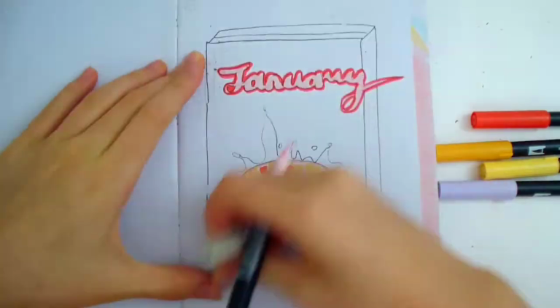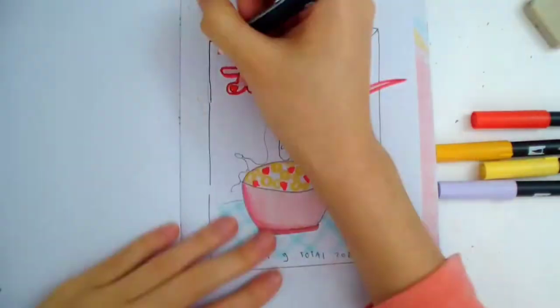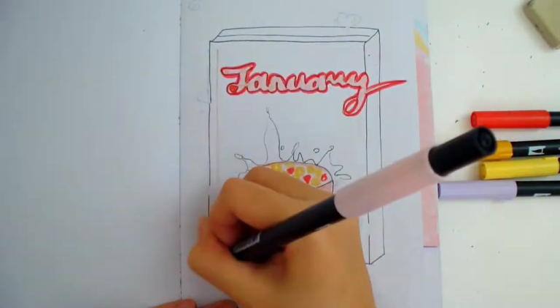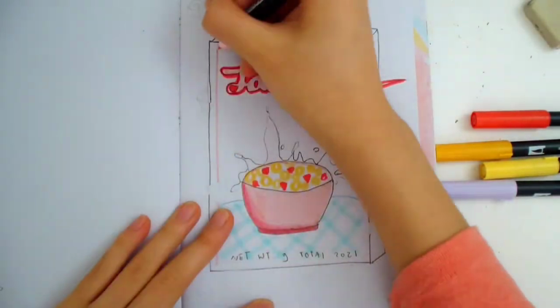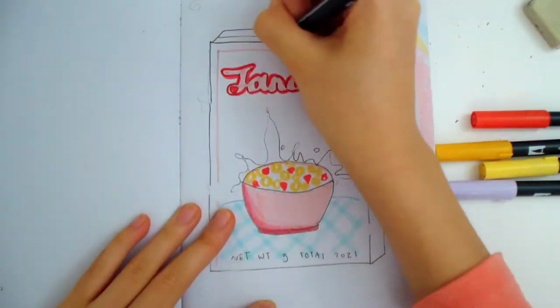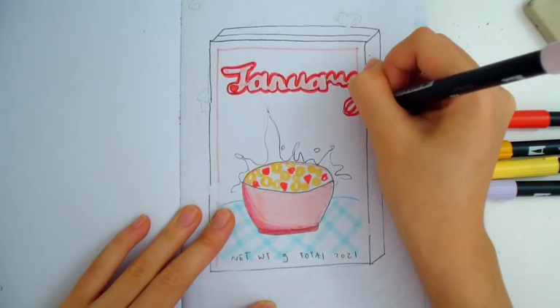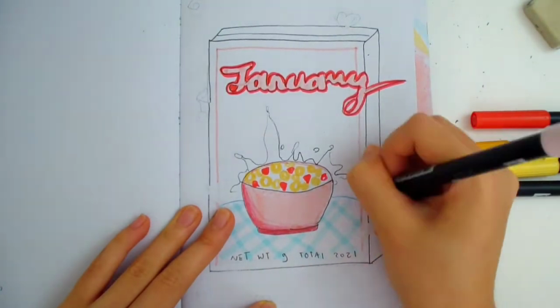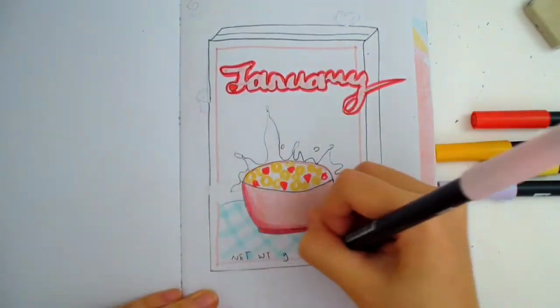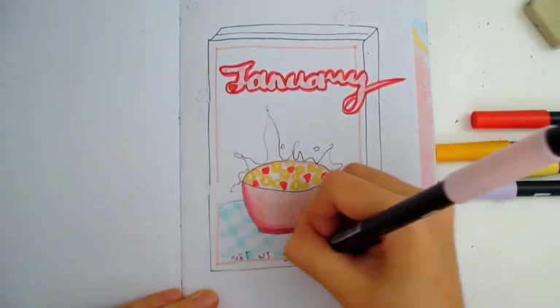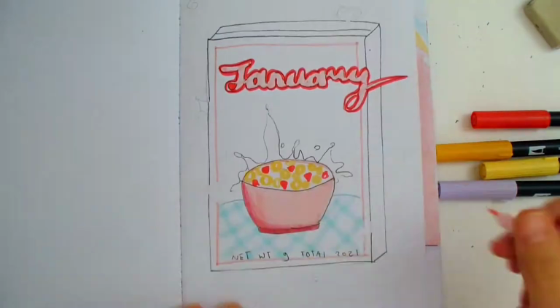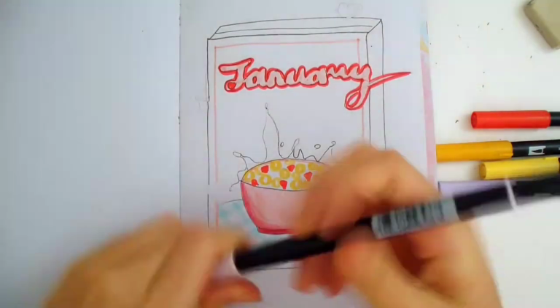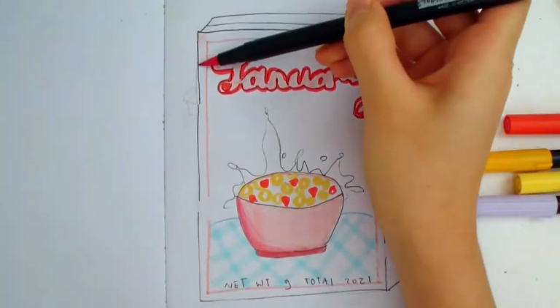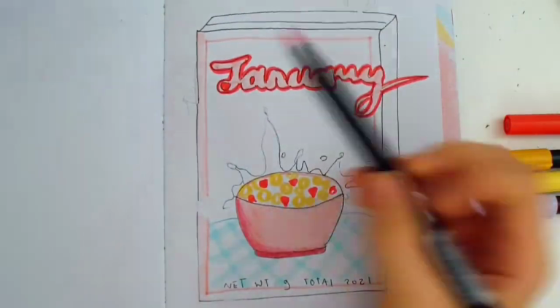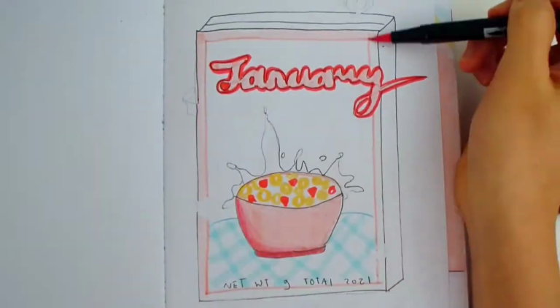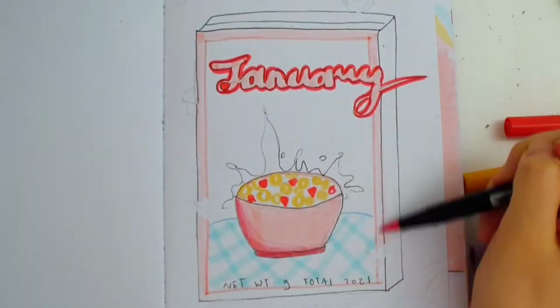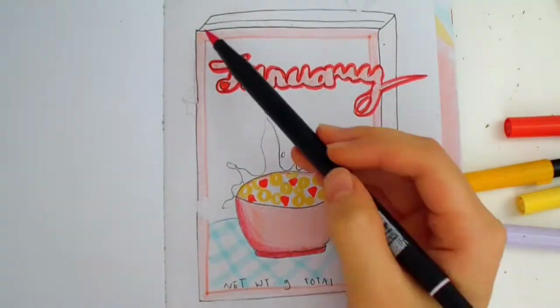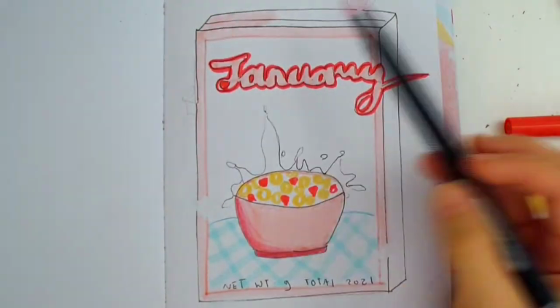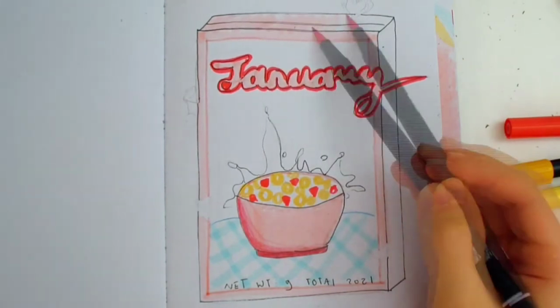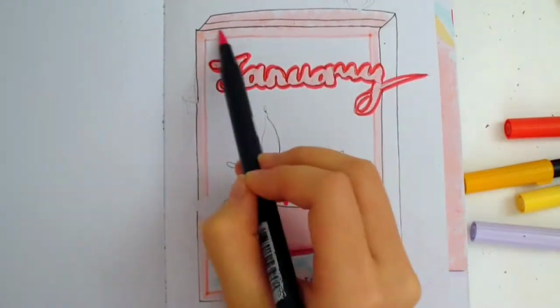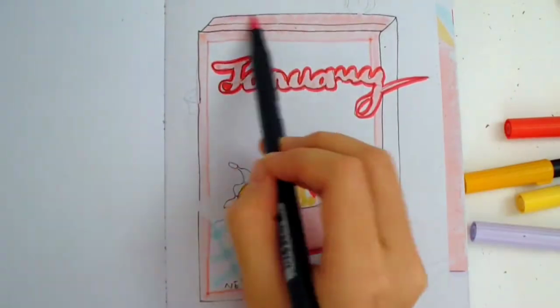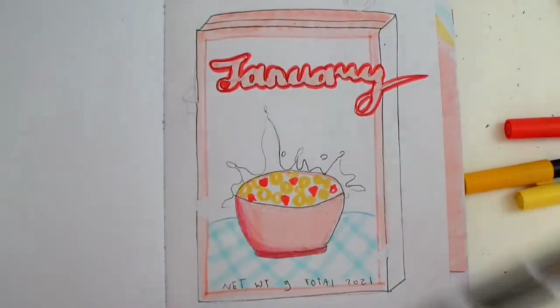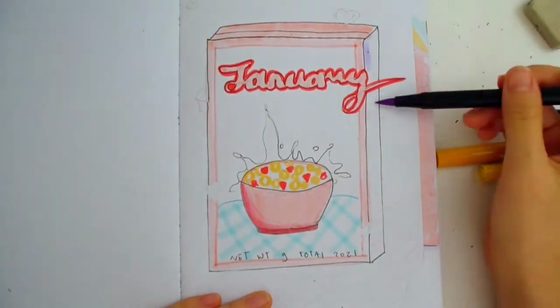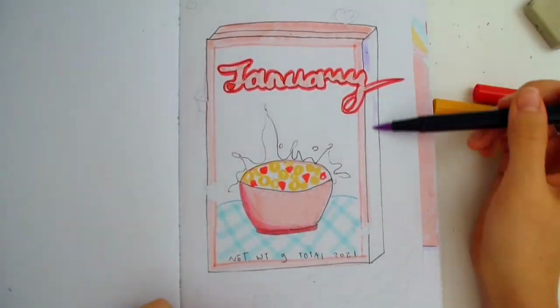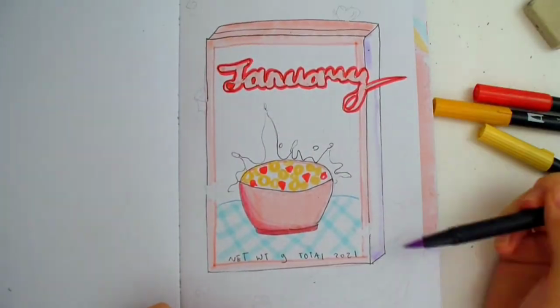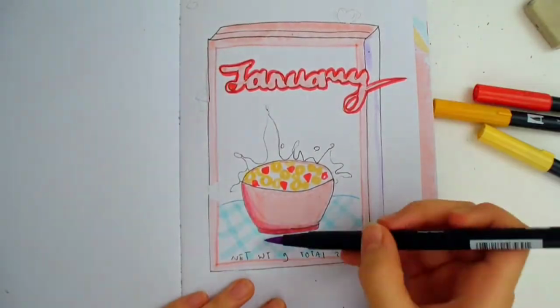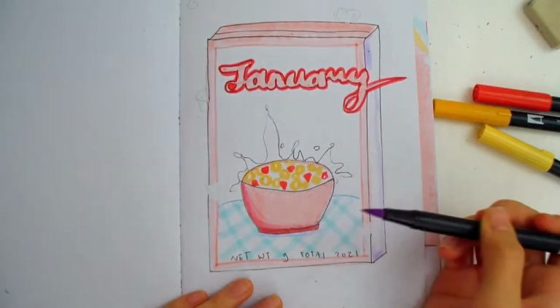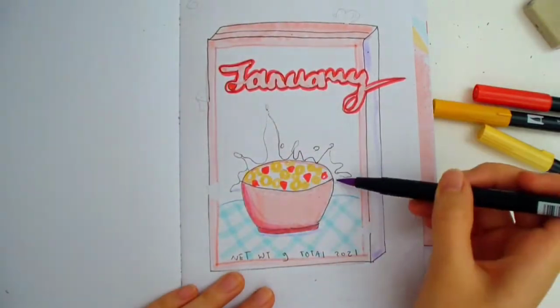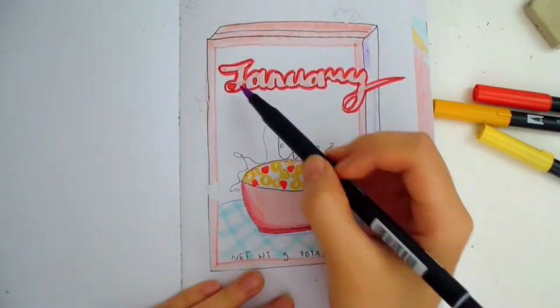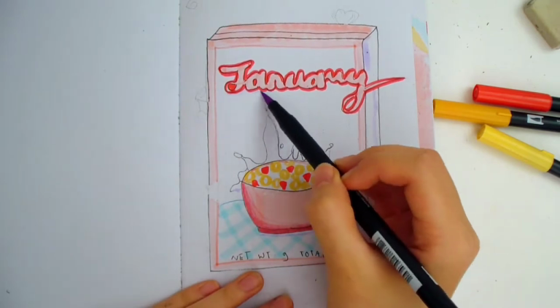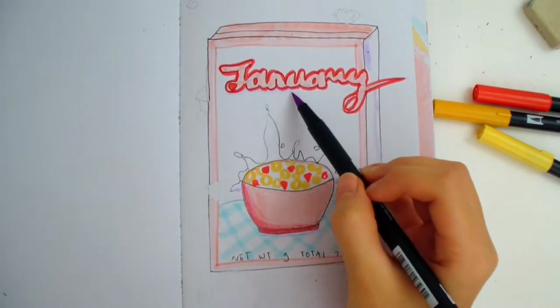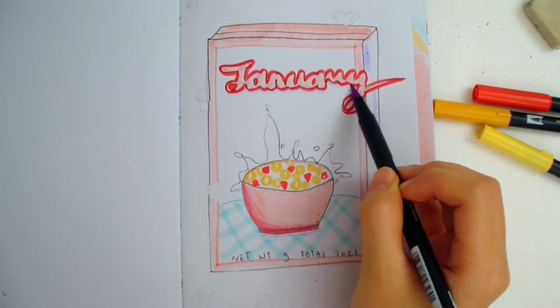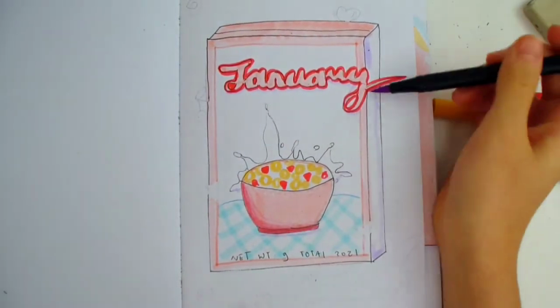Now I'm drawing a border to frame the cereal box, and I'm coloring the edges pink. I'm using purple to draw the shadows. Purple creates a softer look and also matches the color scheme.